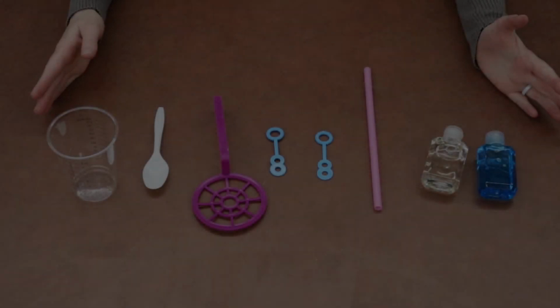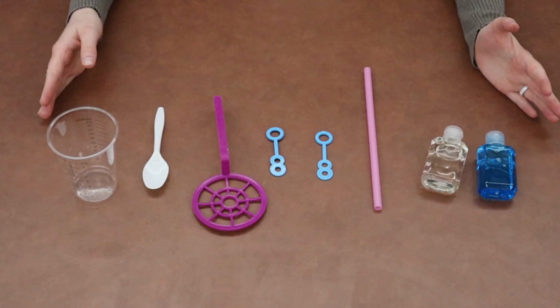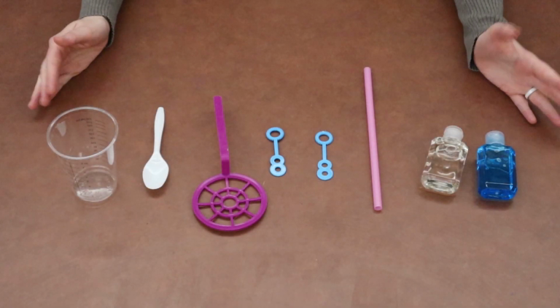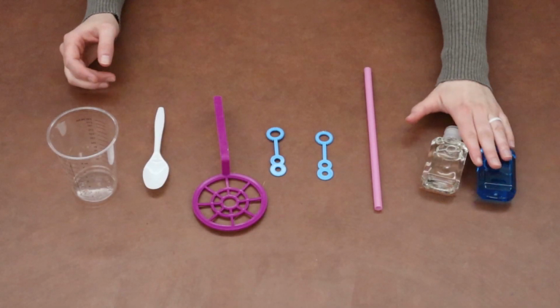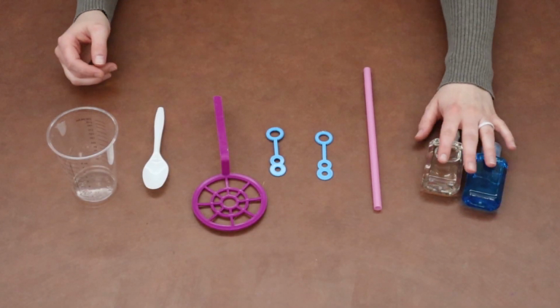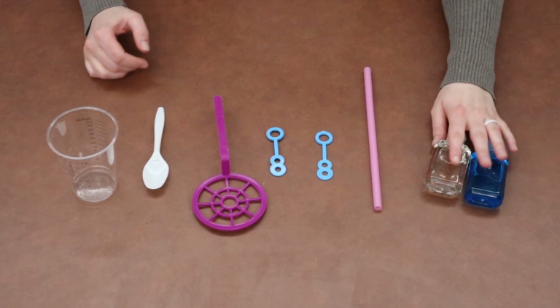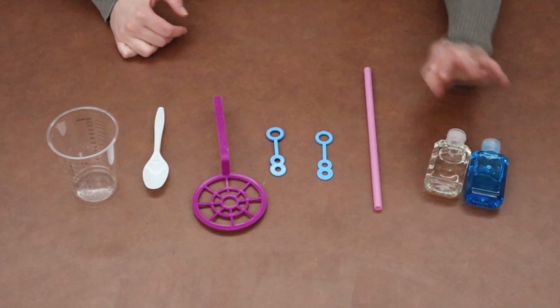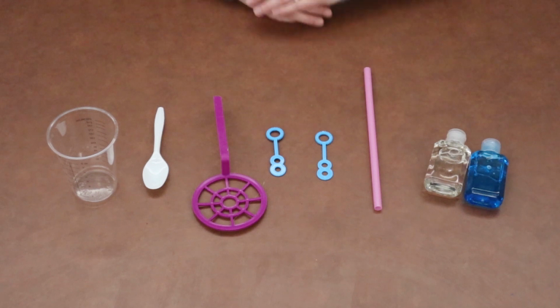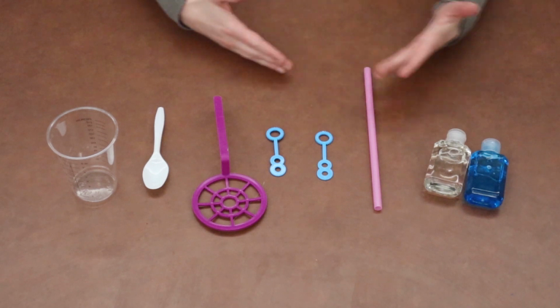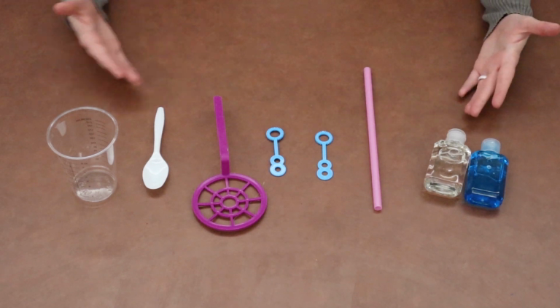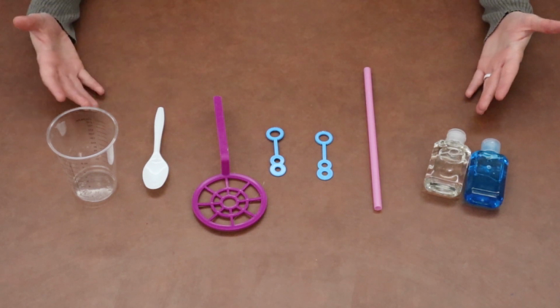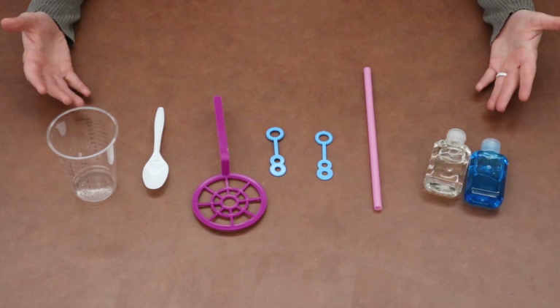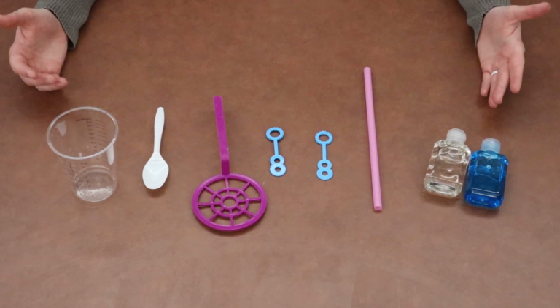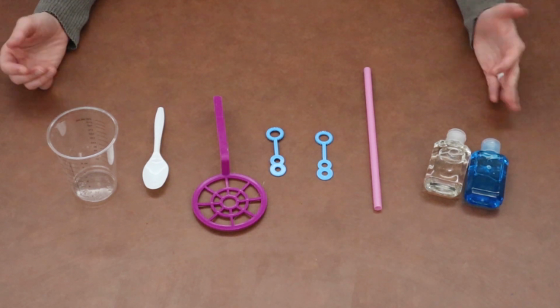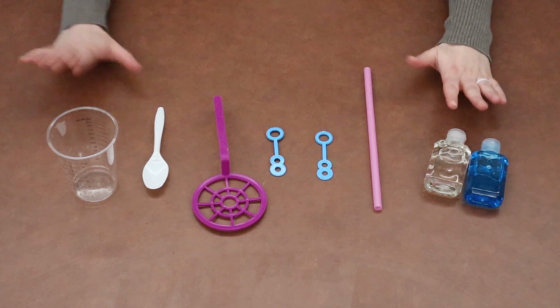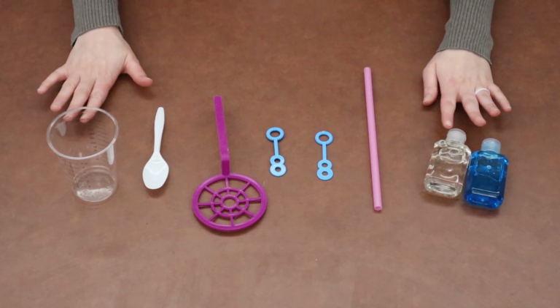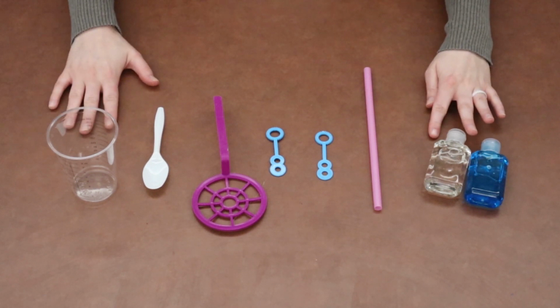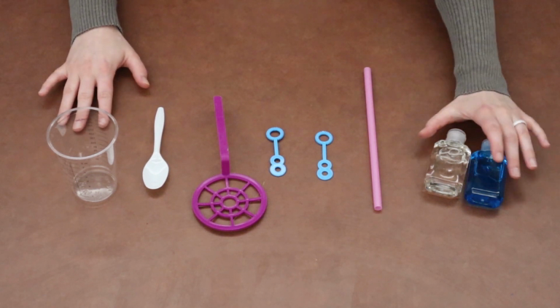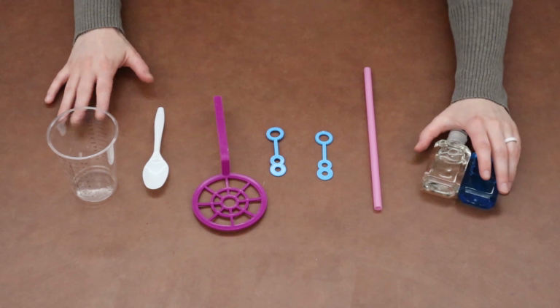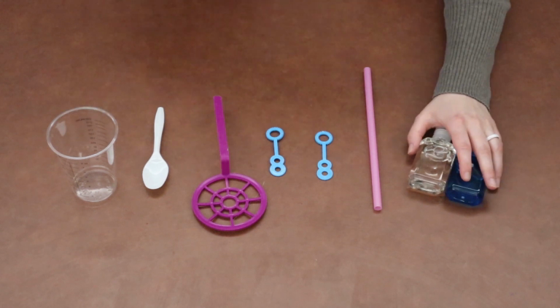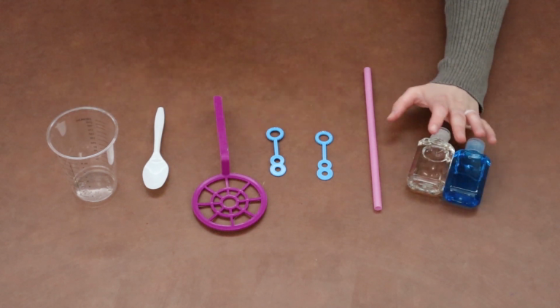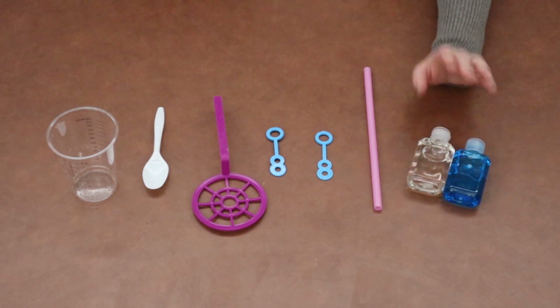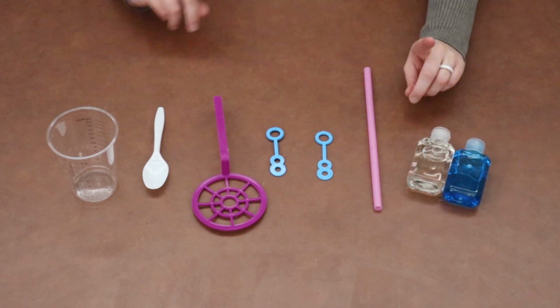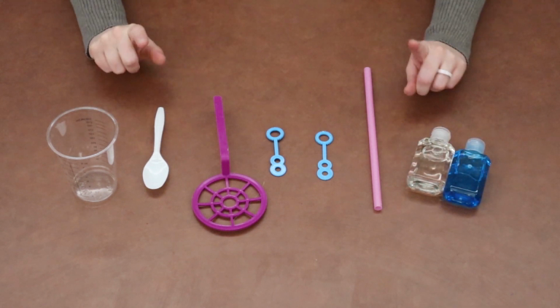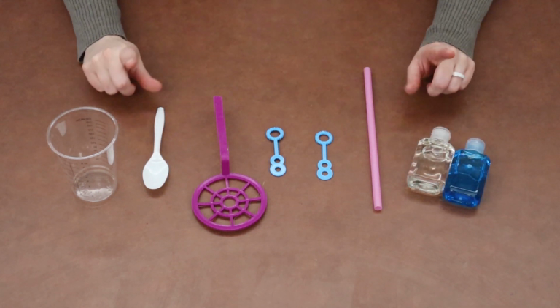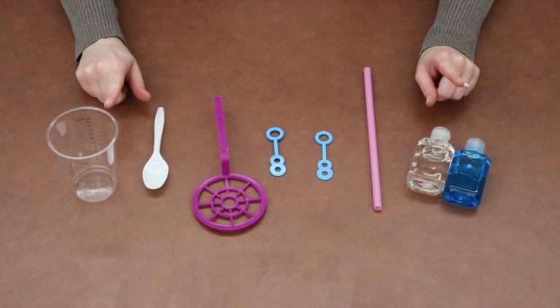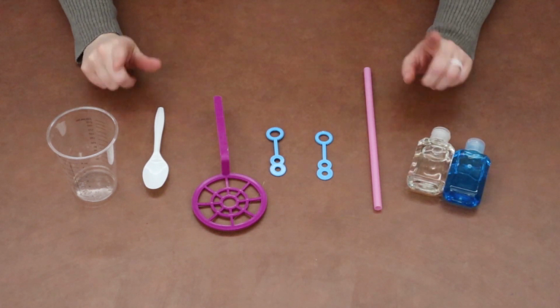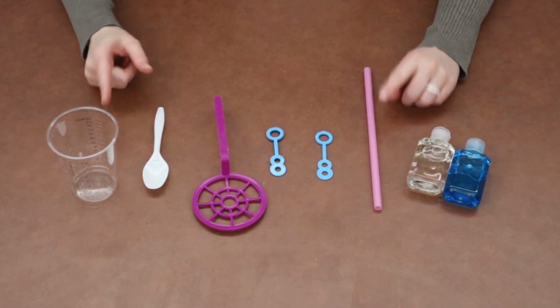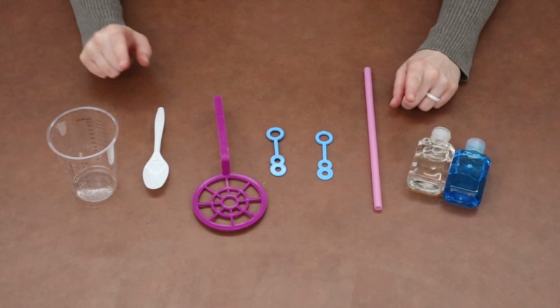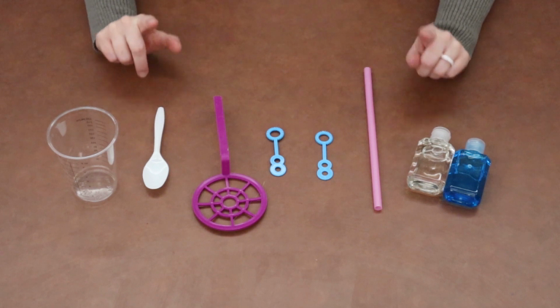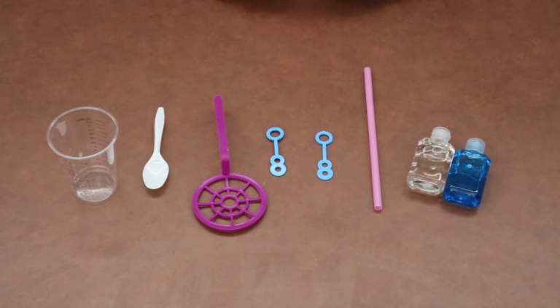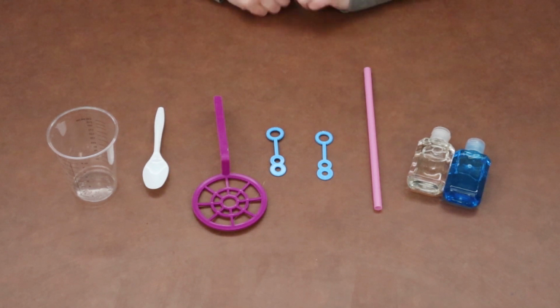The first thing I'm going to ask you to do is to take everything out of your Take and Make bag. We always like to go over what is in your bag — that way, if you're missing something super important, you can contact us and we'll get you whatever you're missing.